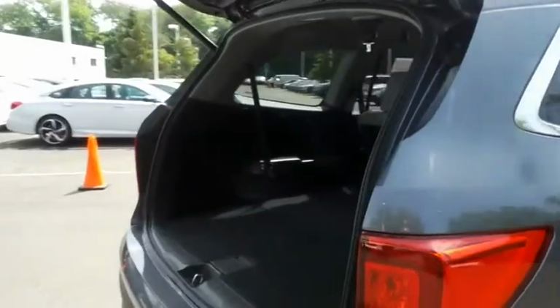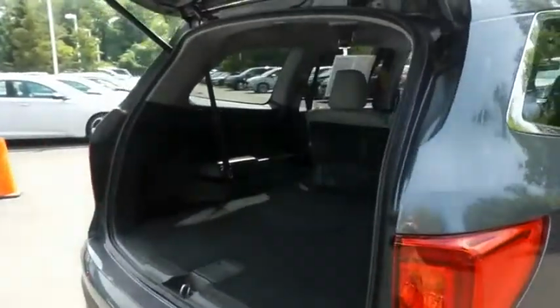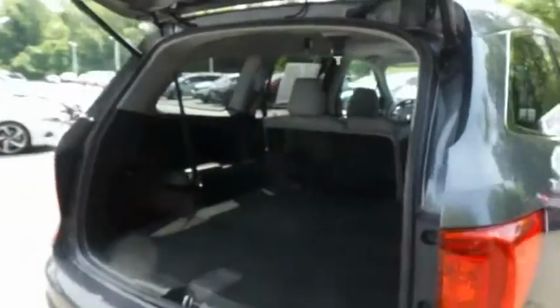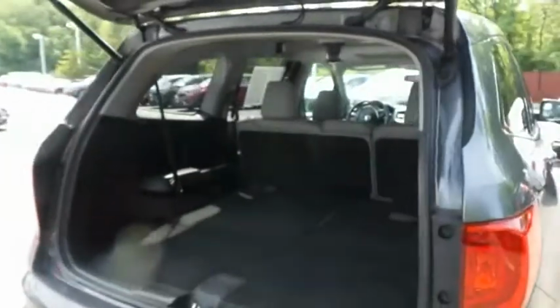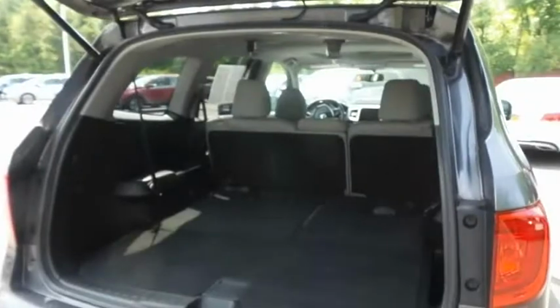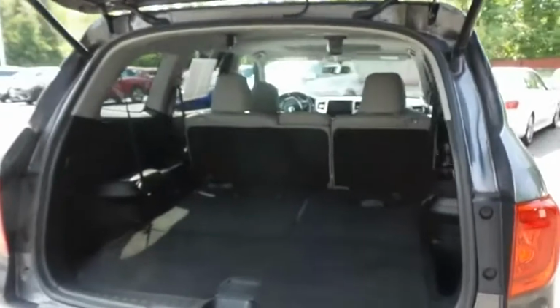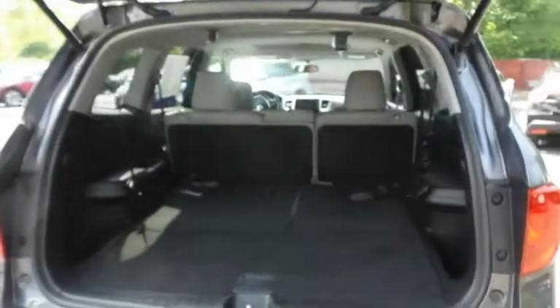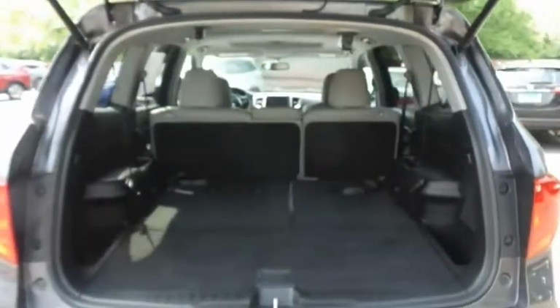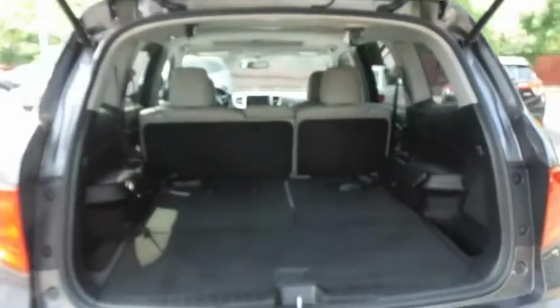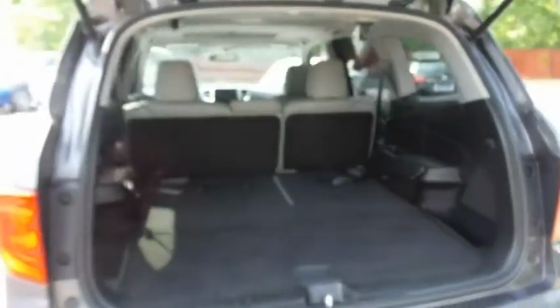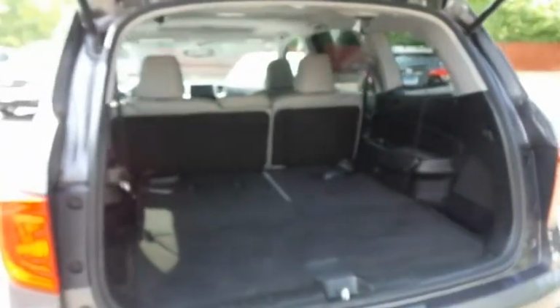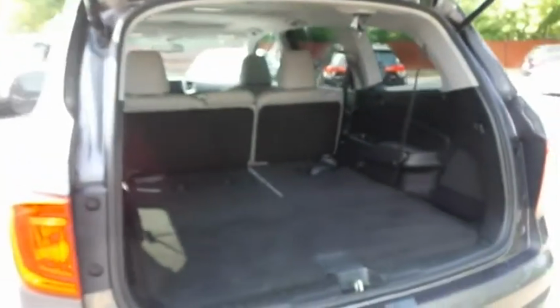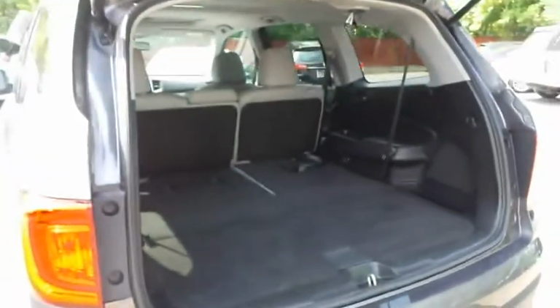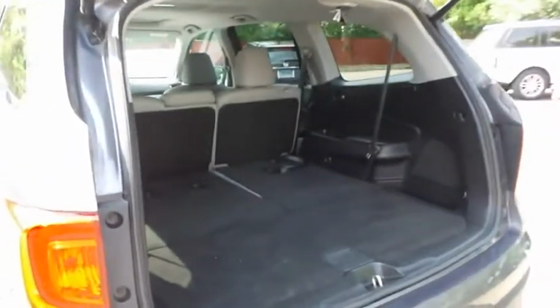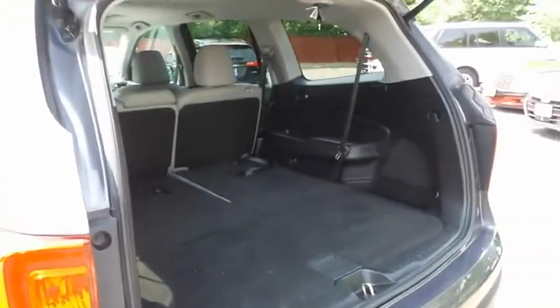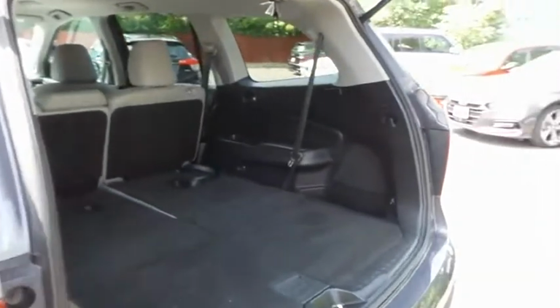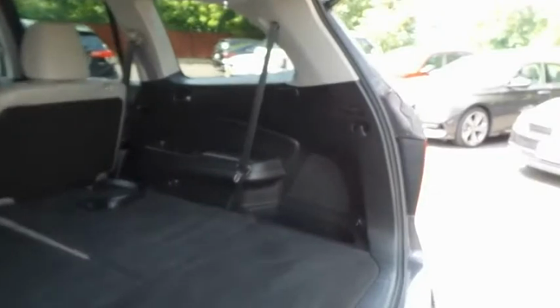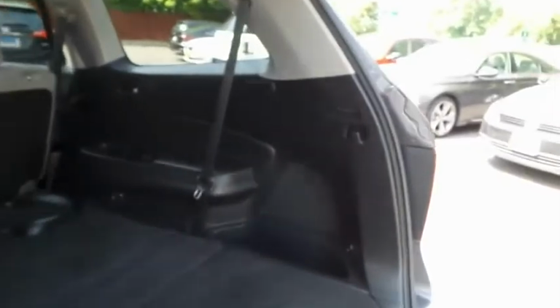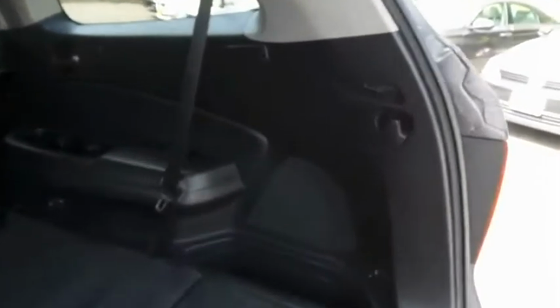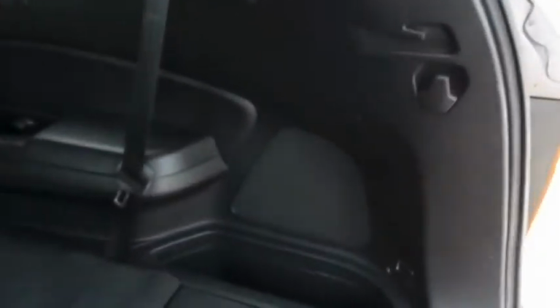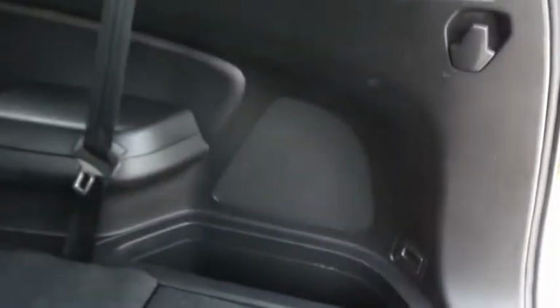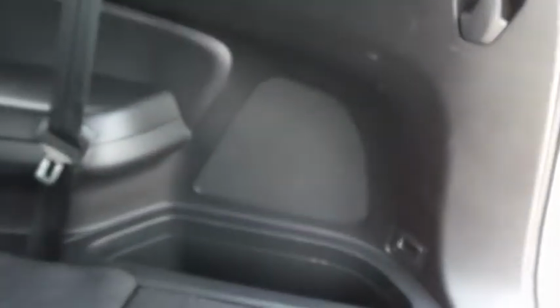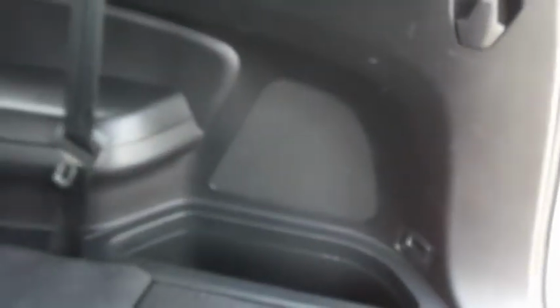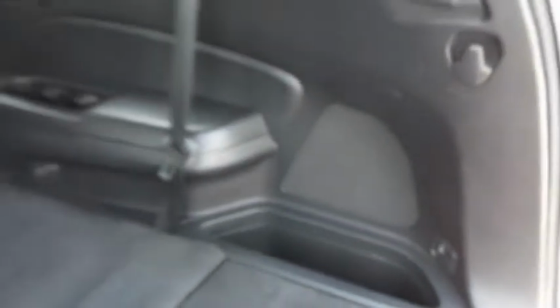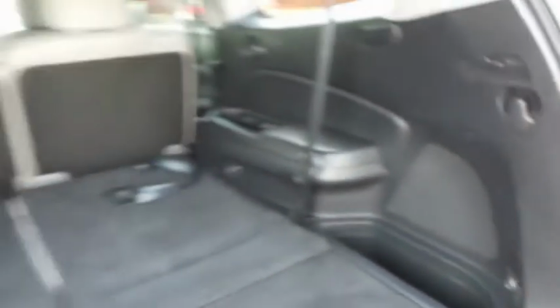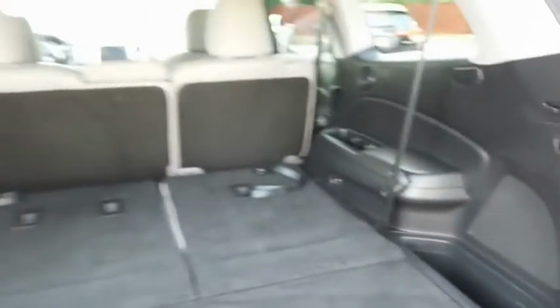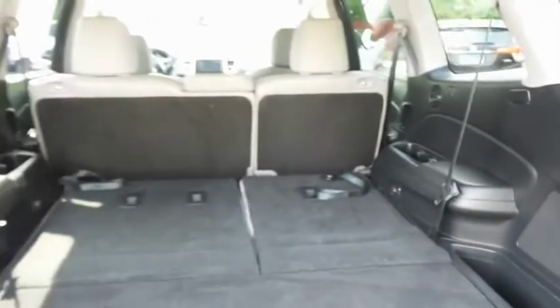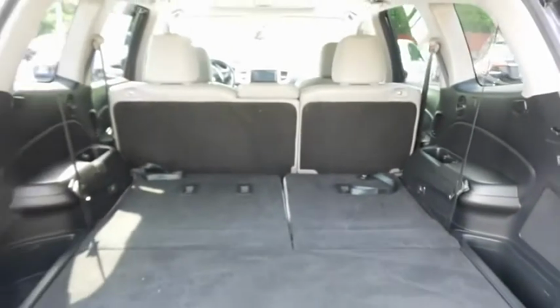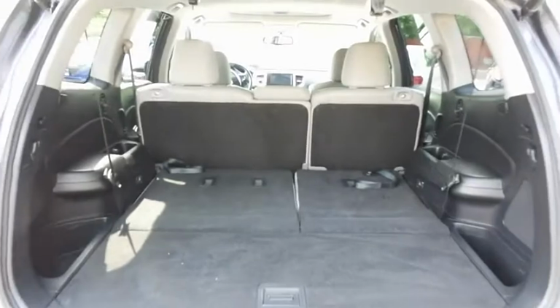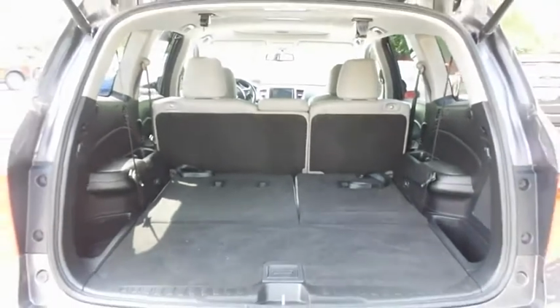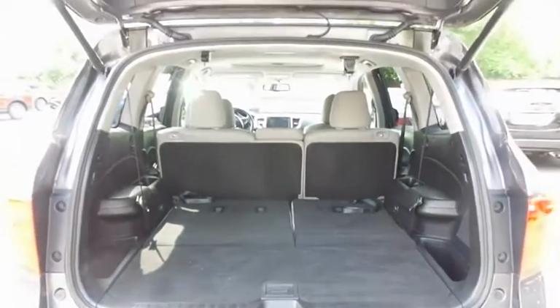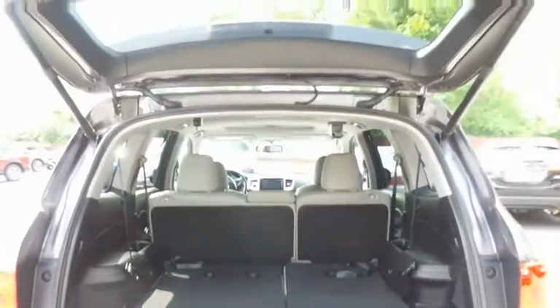This Pilot offers plenty of rear cargo space in the hatch, along with the rear factory subwoofer. The power liftgate closes with the push of a button.